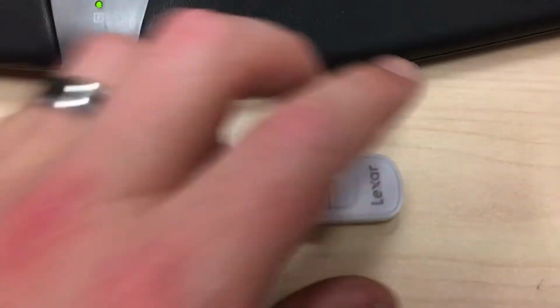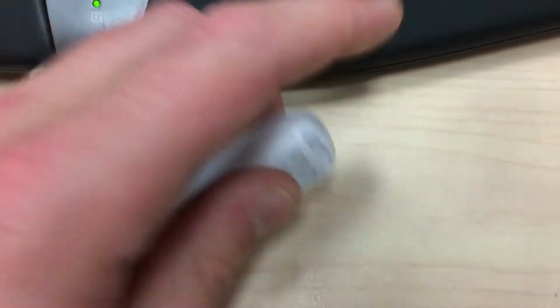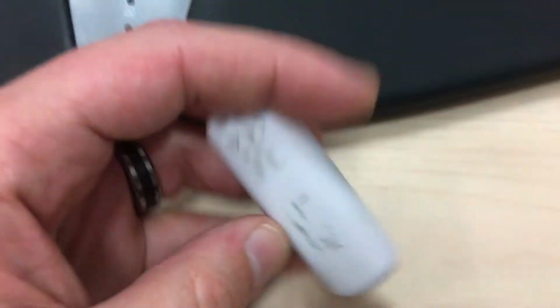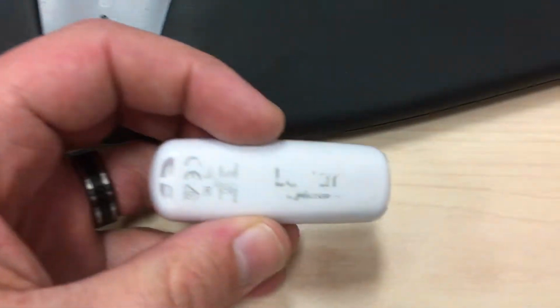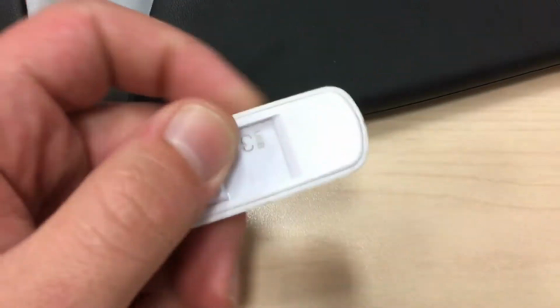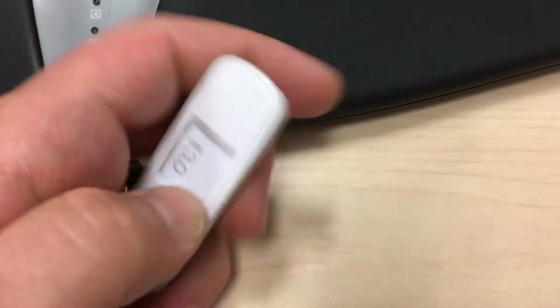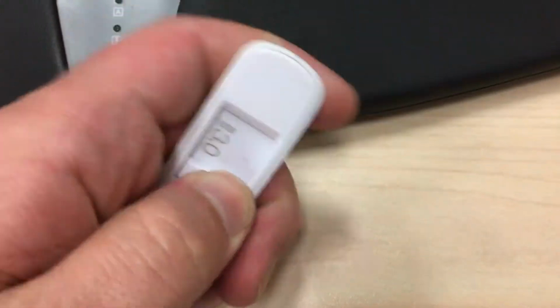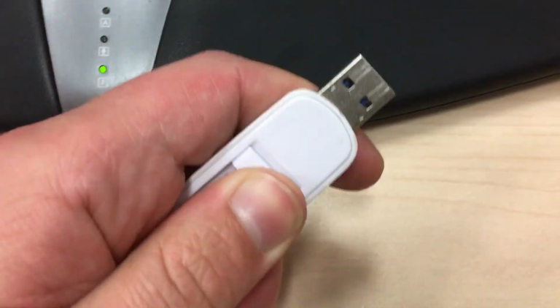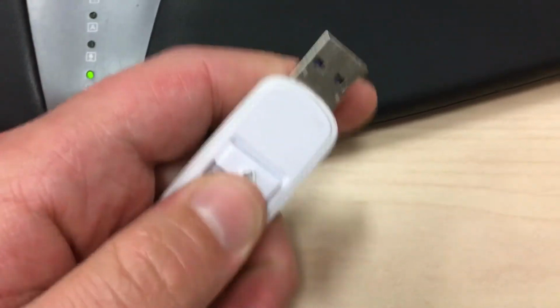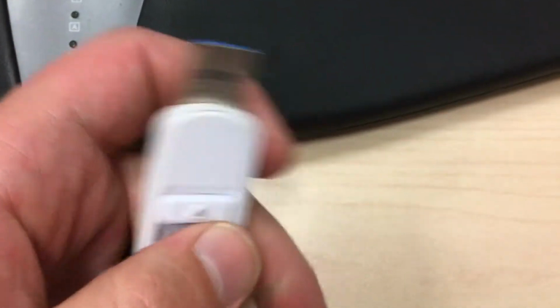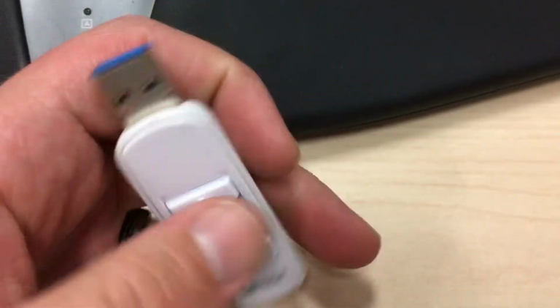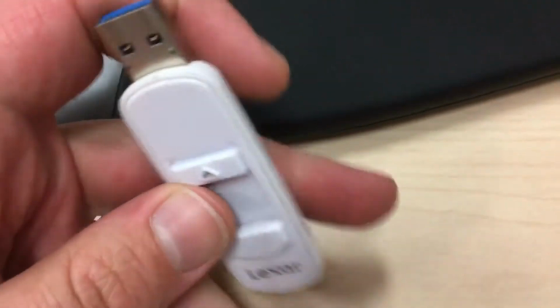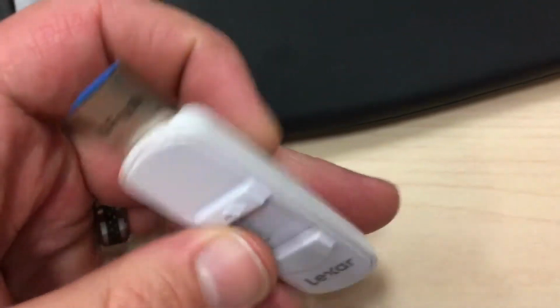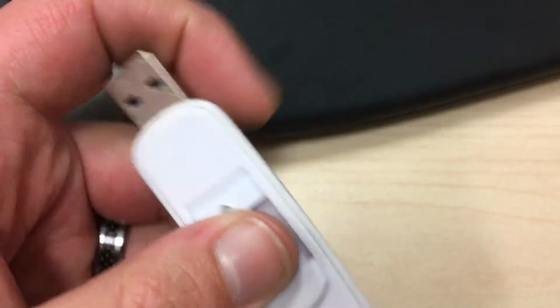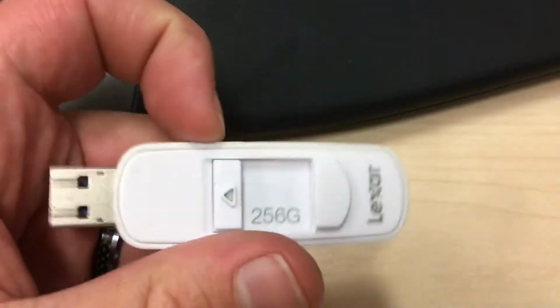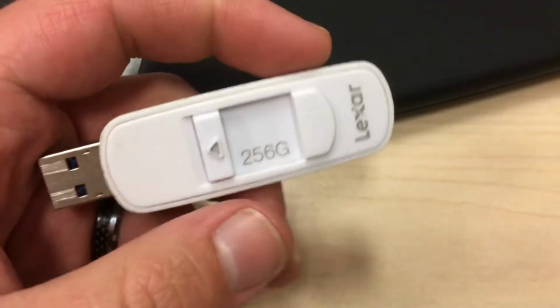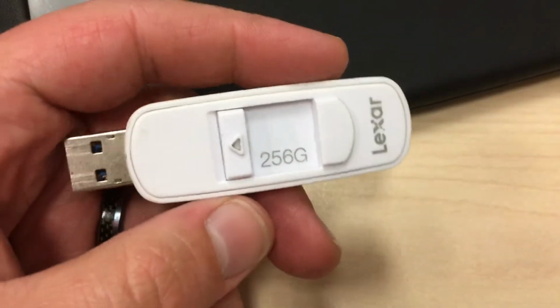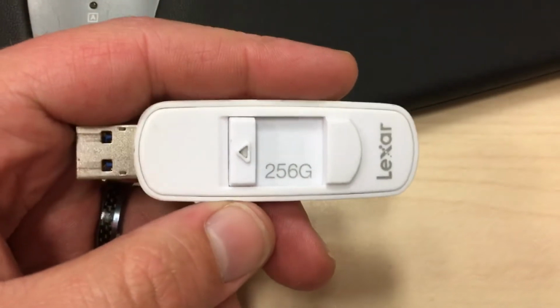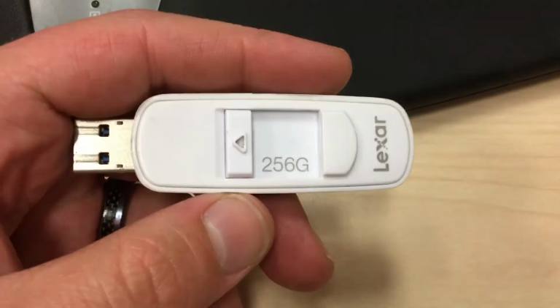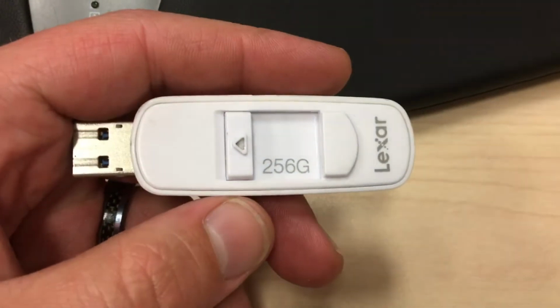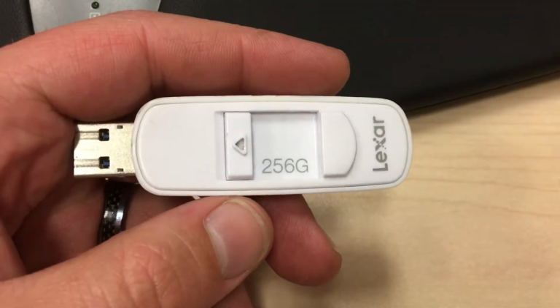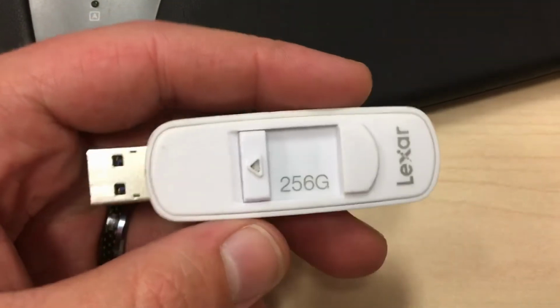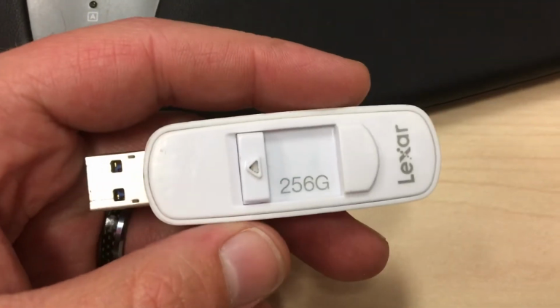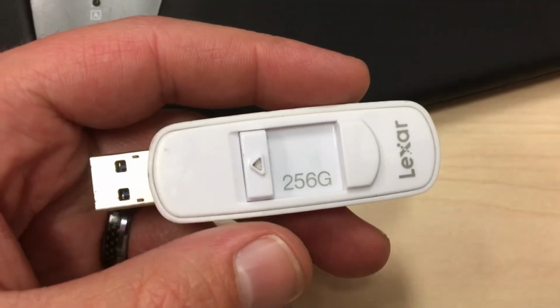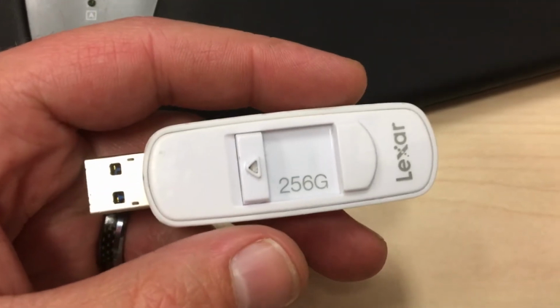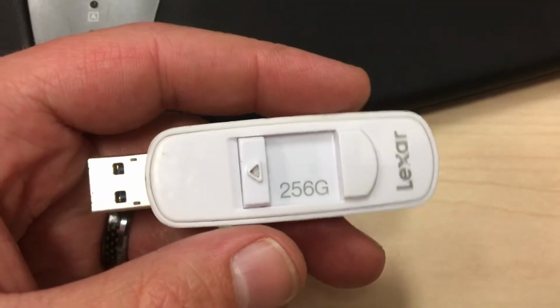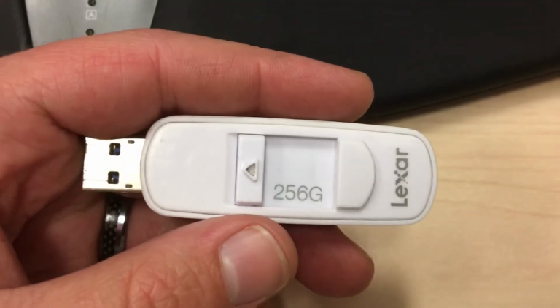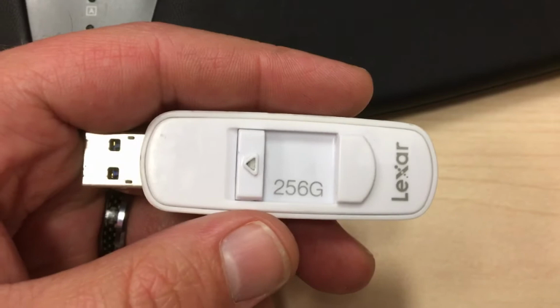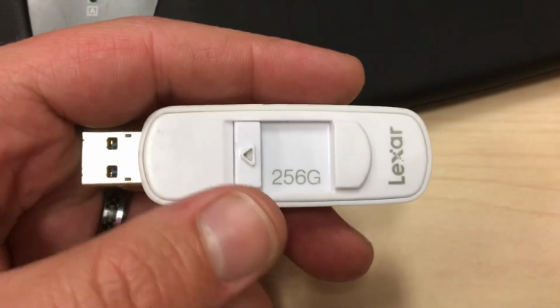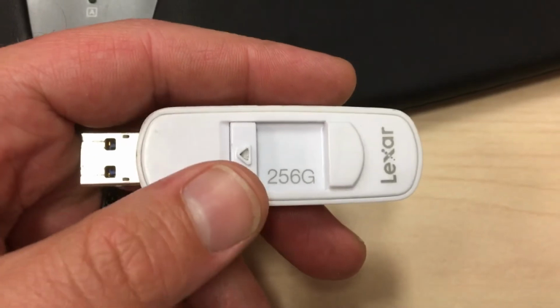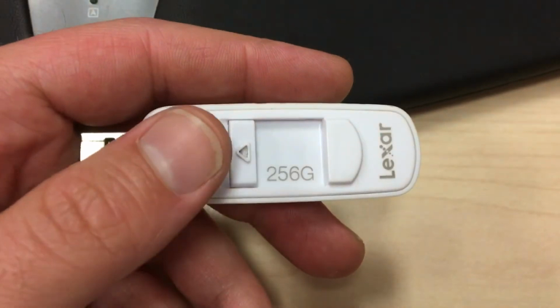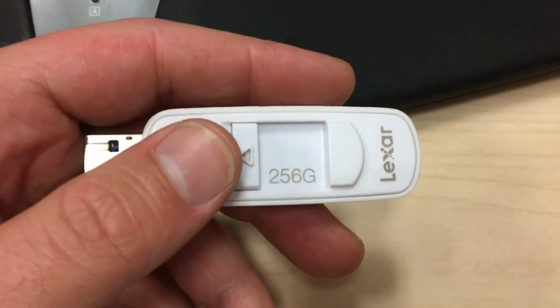But yeah, definitely. Lexar, I love these things. I make bootable USB installations from them. Everything I could think of that I'd want — this is really good stuff. I definitely recommend Lexar. It's a great name.